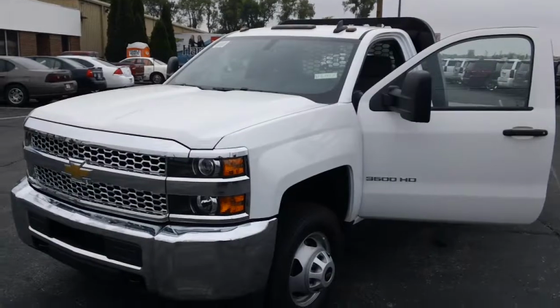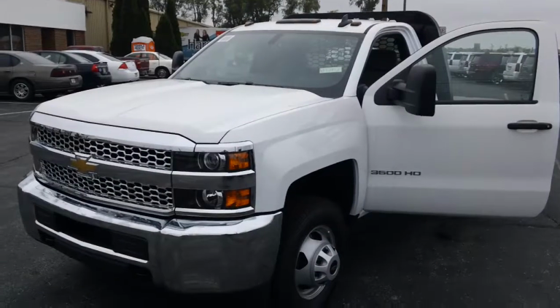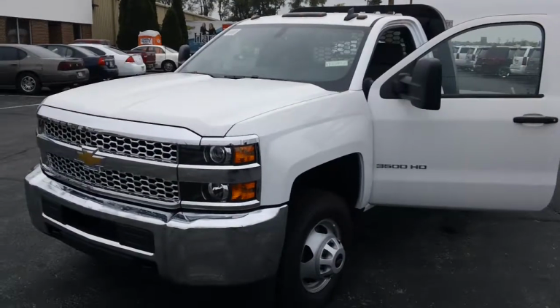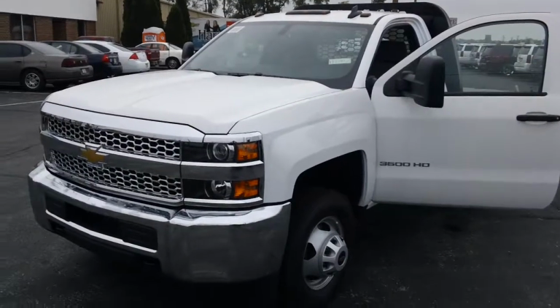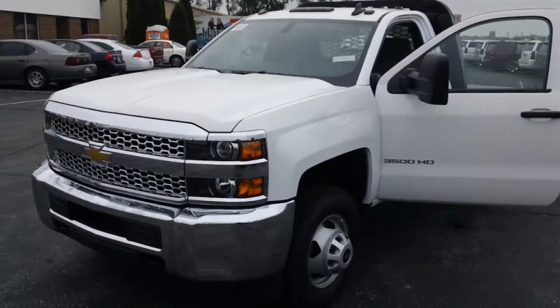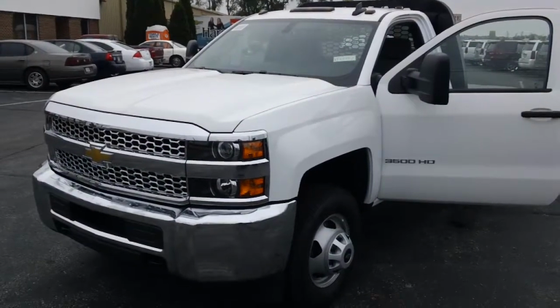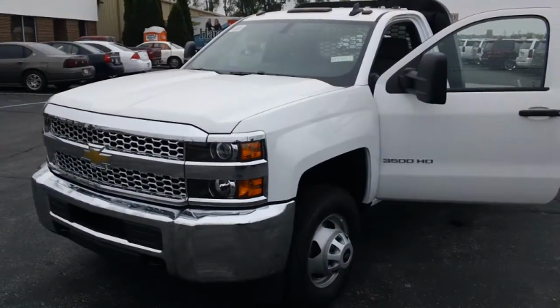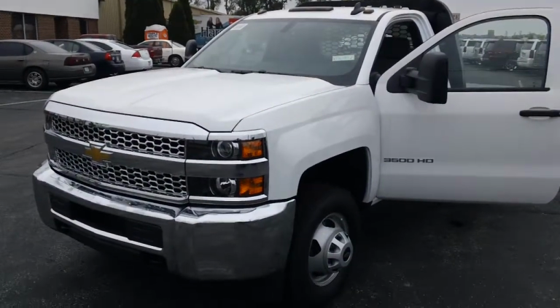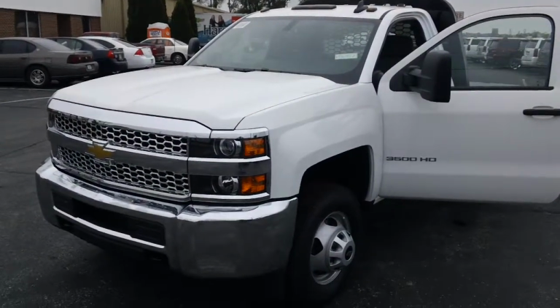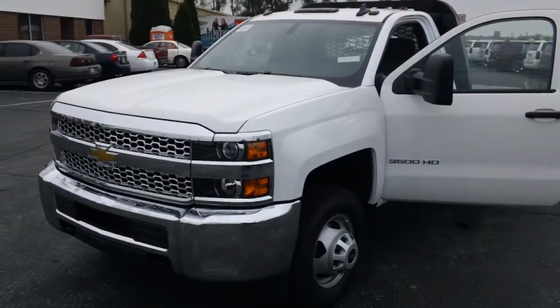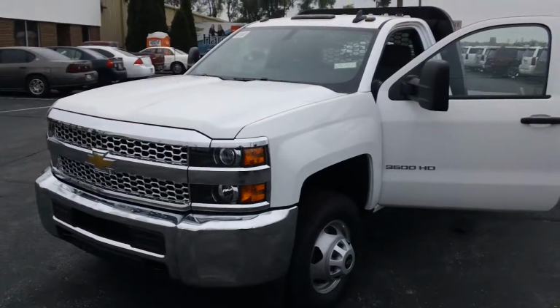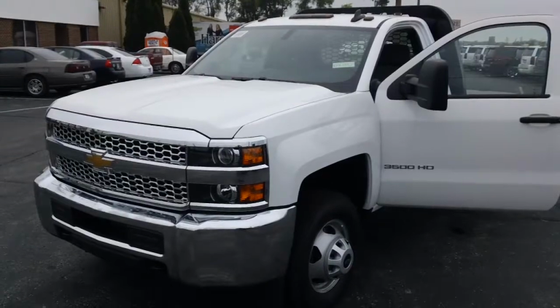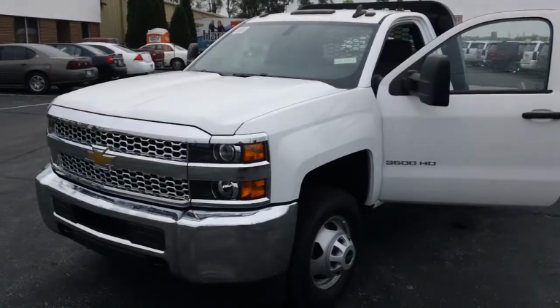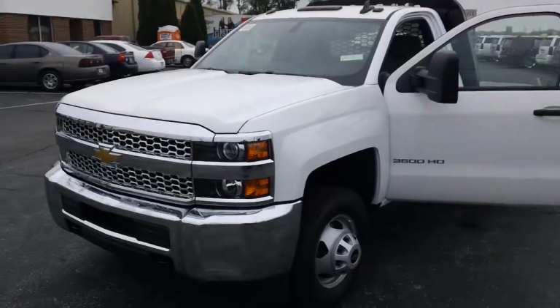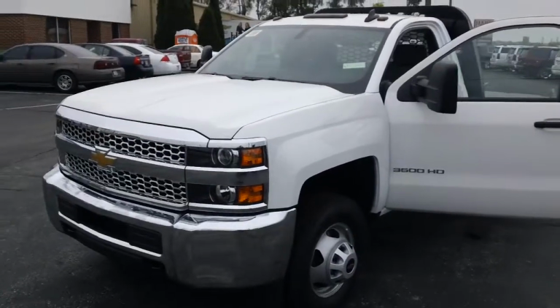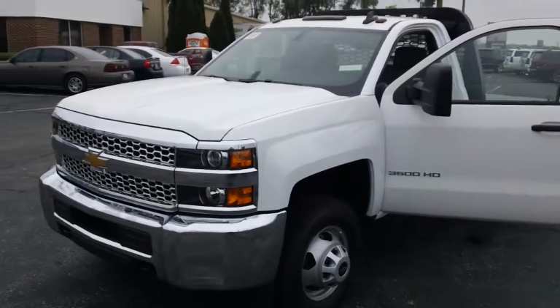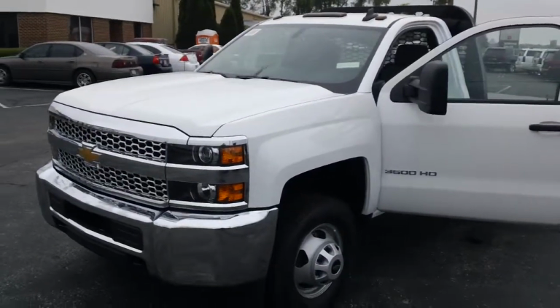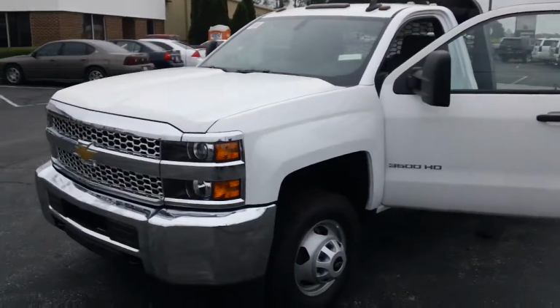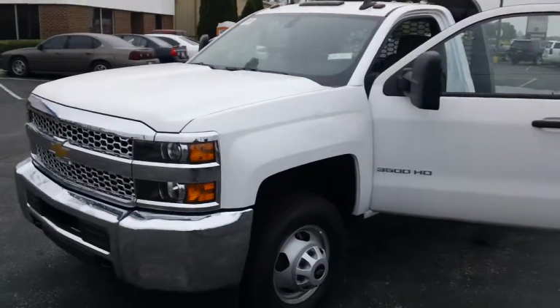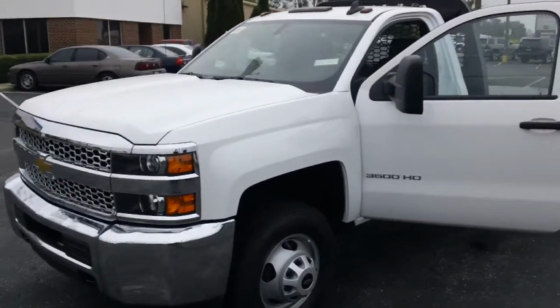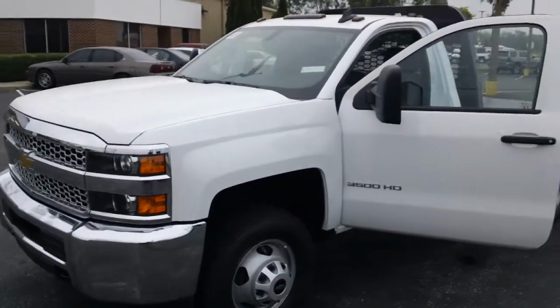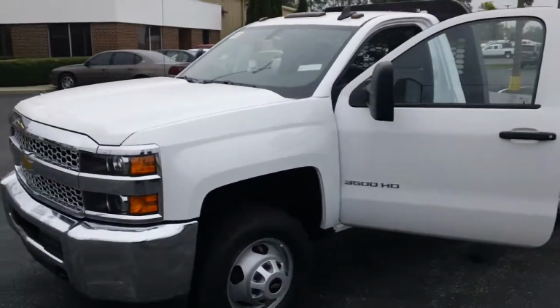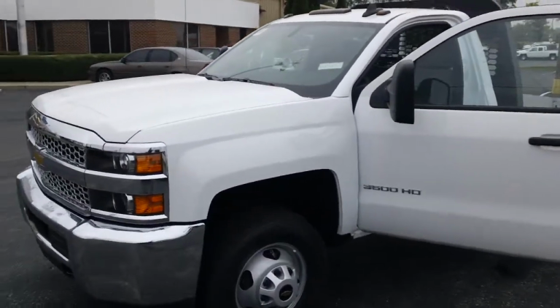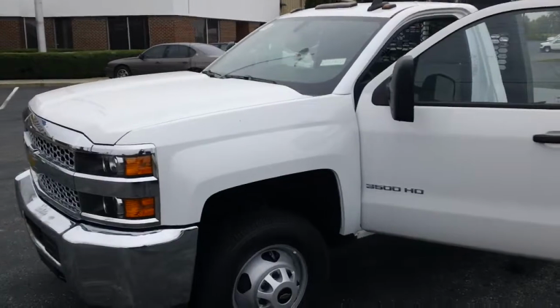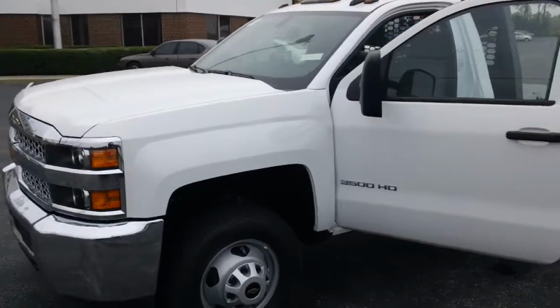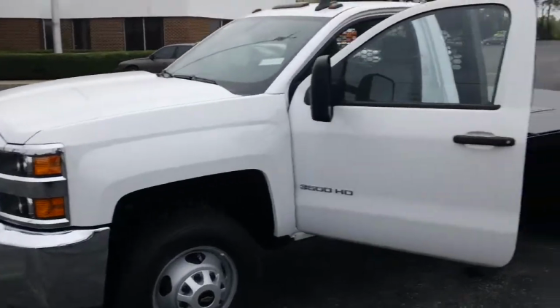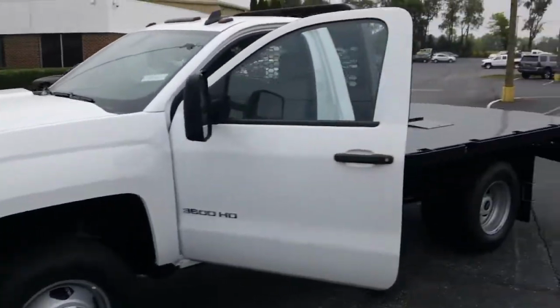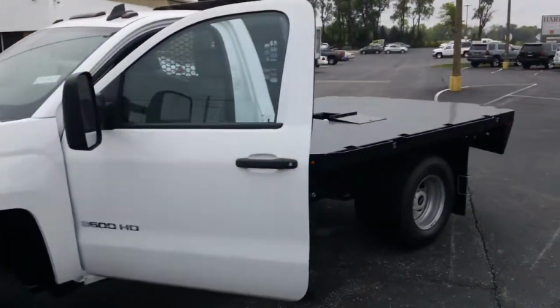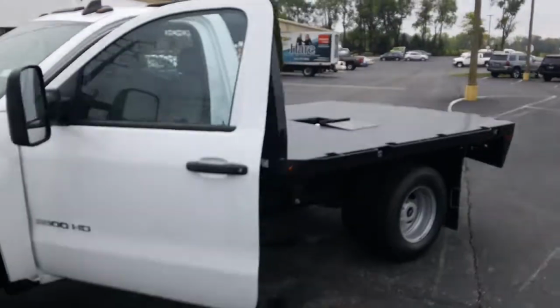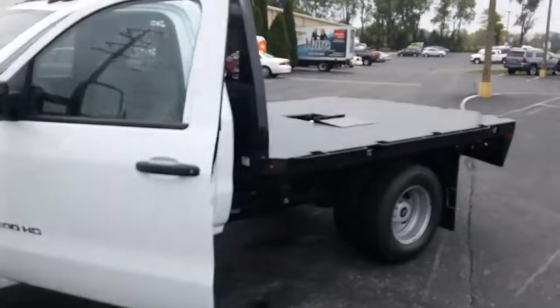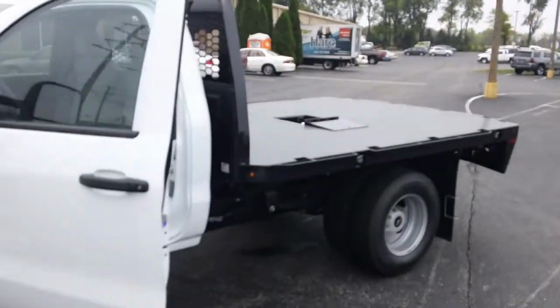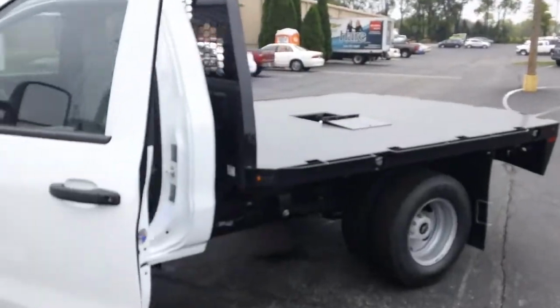Good afternoon, it's Kevin Nogorski with the Hair Truck Center, 3477 East Conner Street in Nobelsville, Indiana. Today I bring to you this Chevy one-ton four-wheel drive regular cab gas chassis with nine-foot NapHyde P&G body.